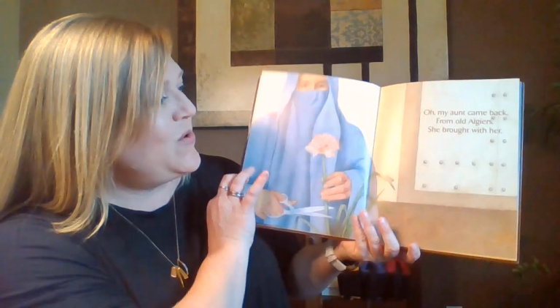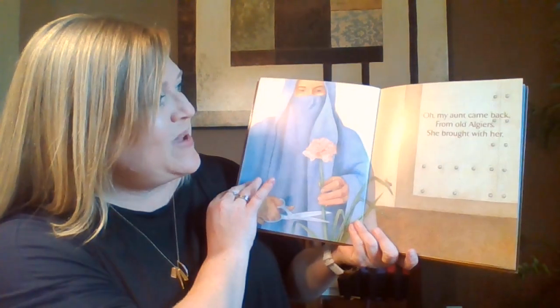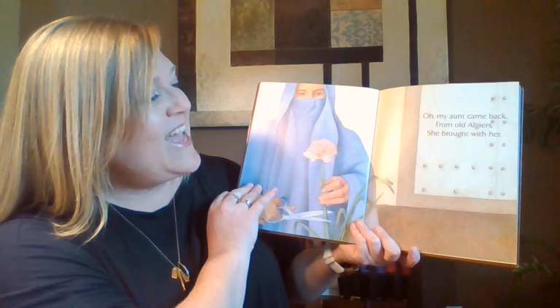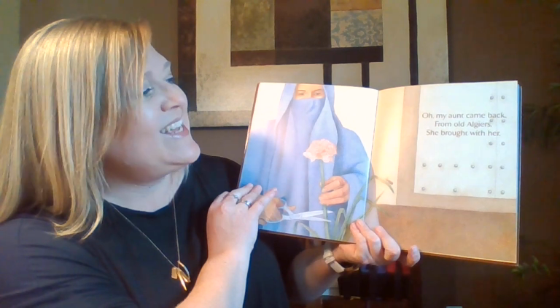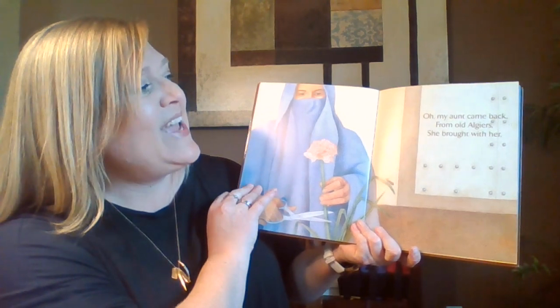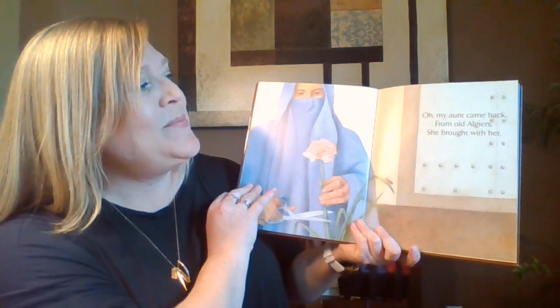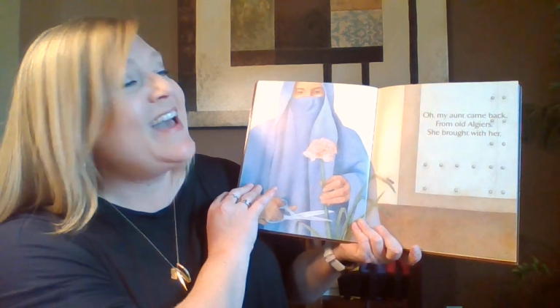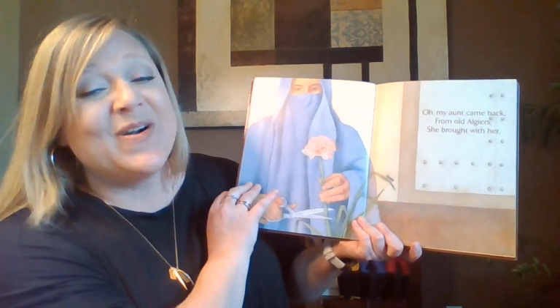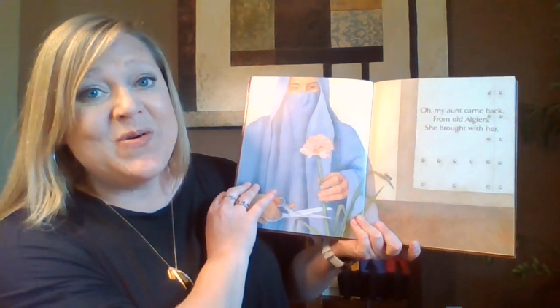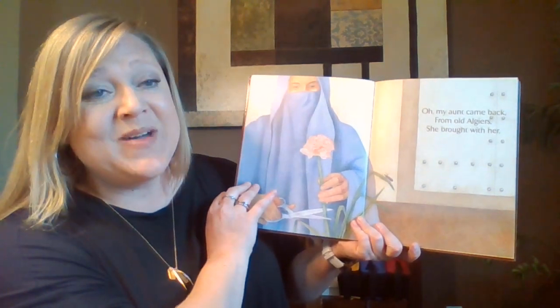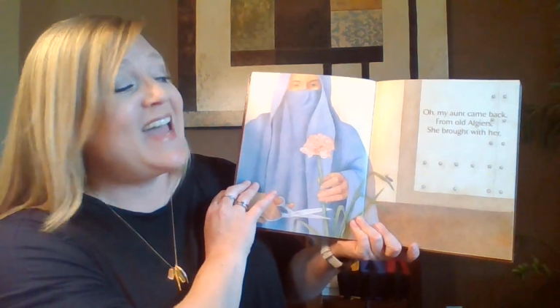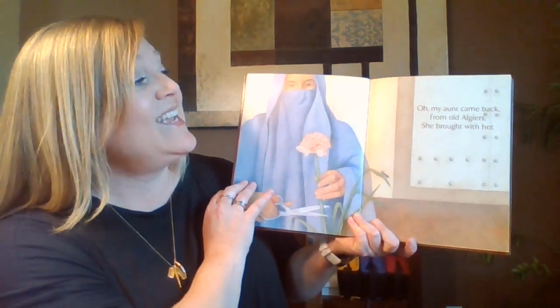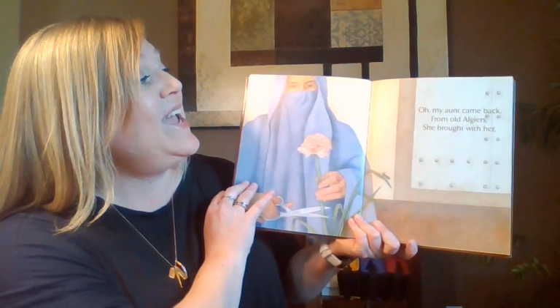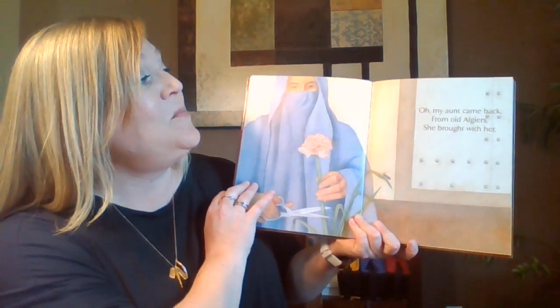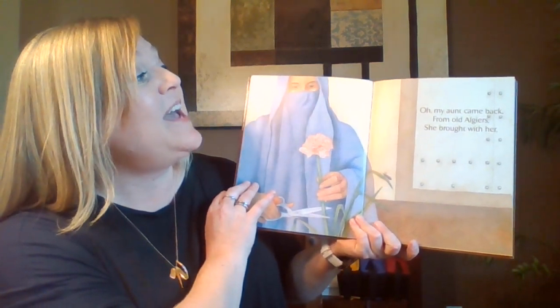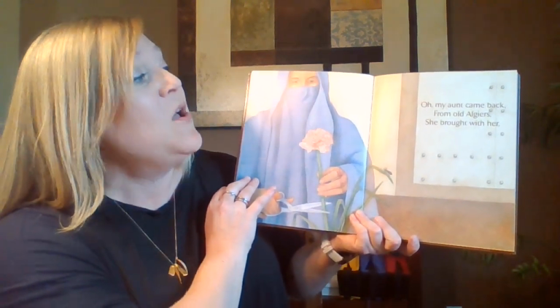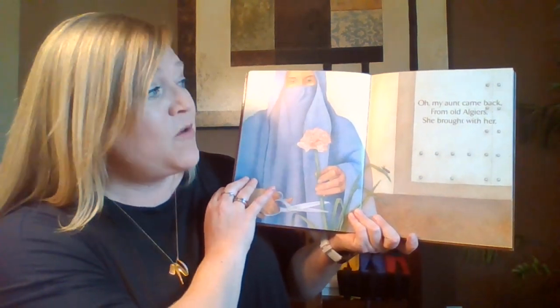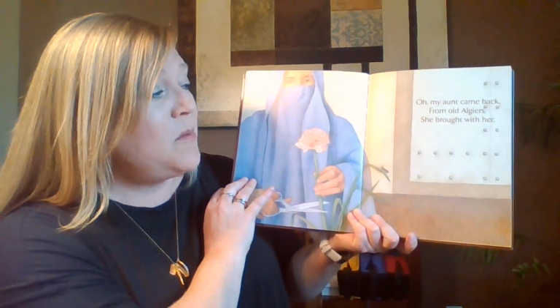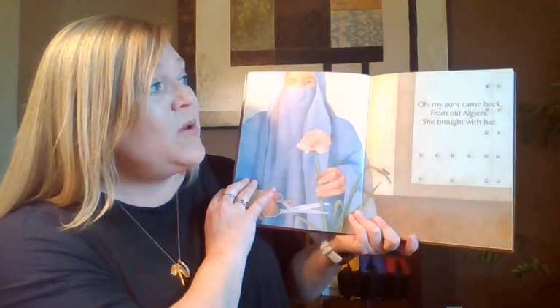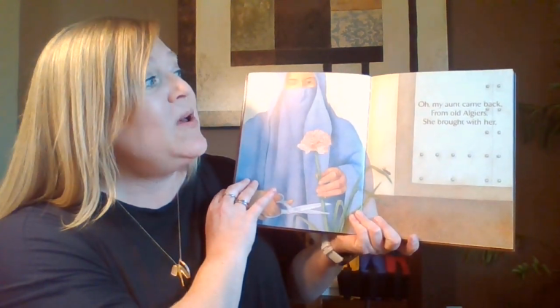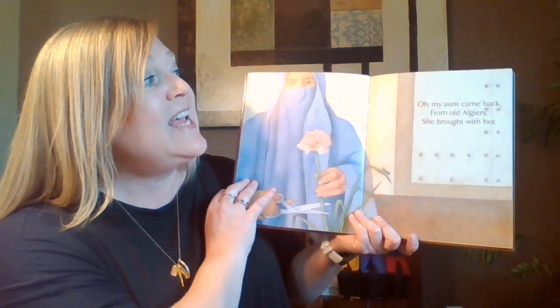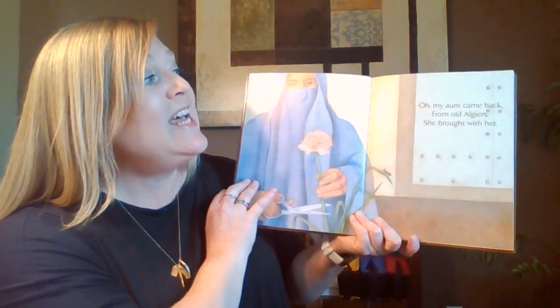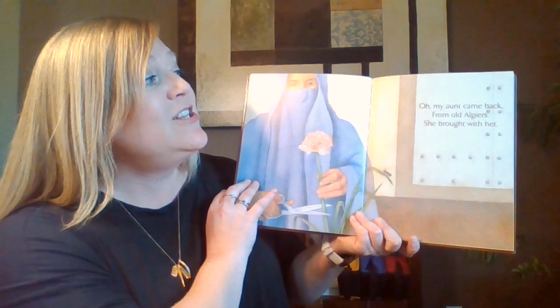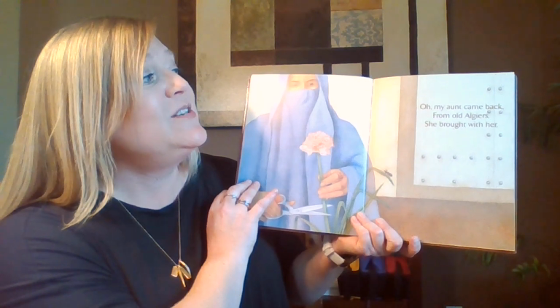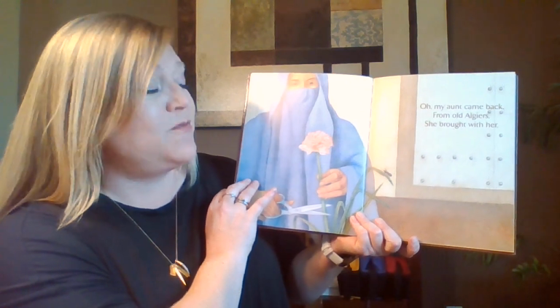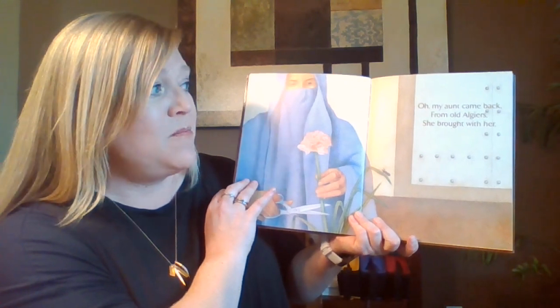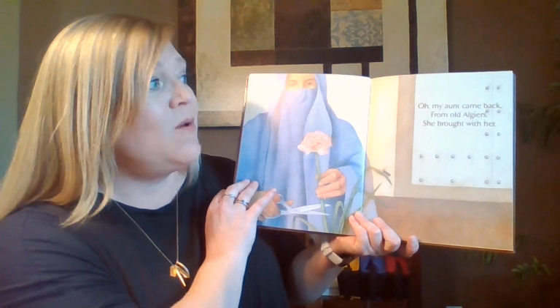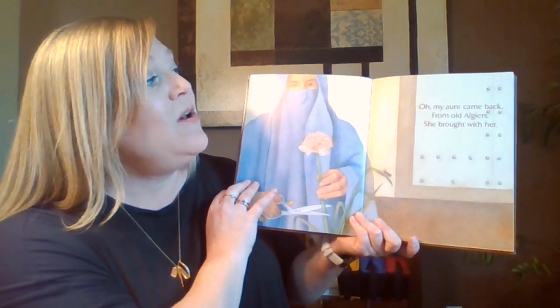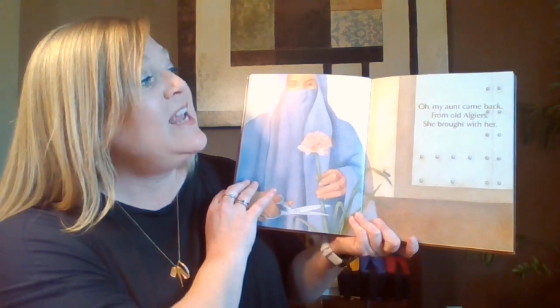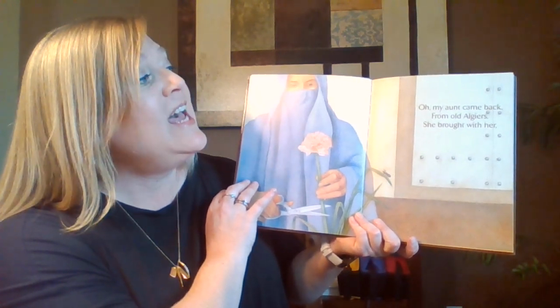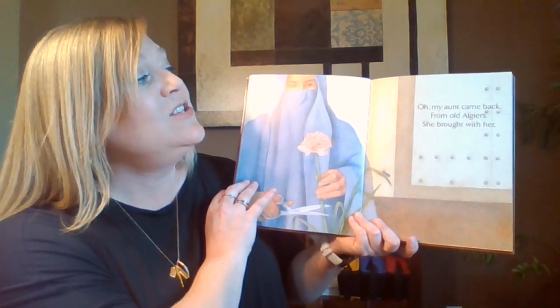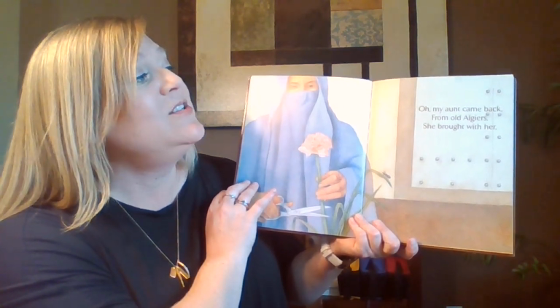Oh, my aunt came back. Oh, my aunt came back from old Algiers, from old Algiers.